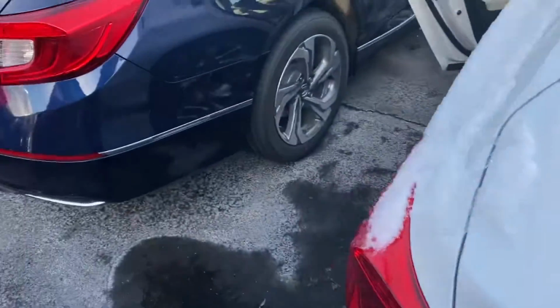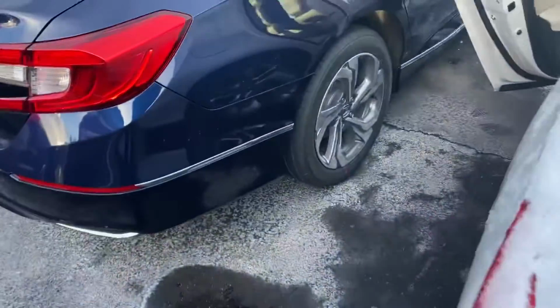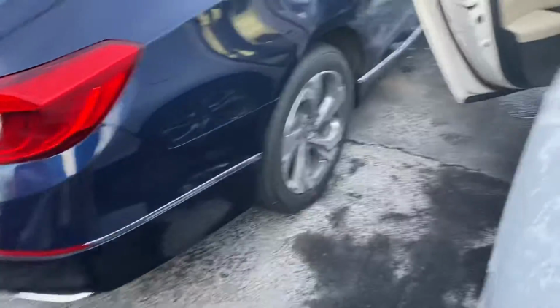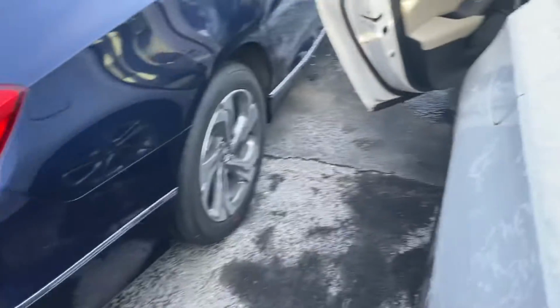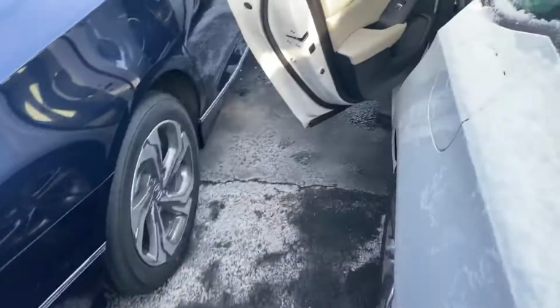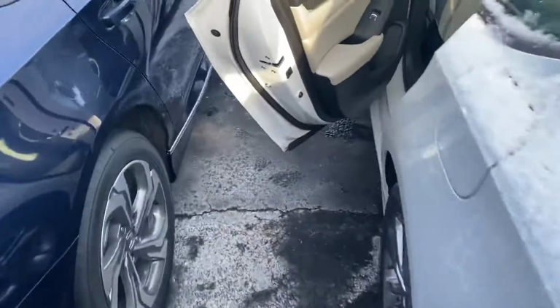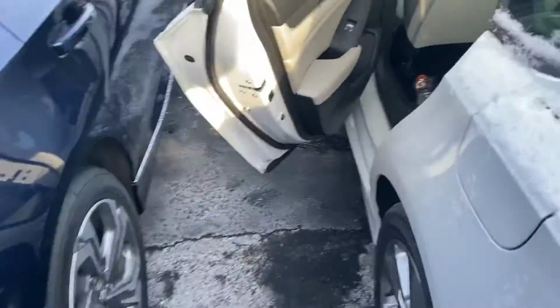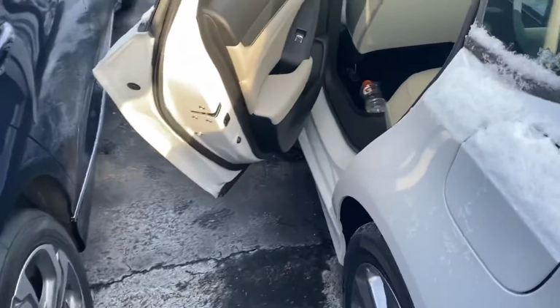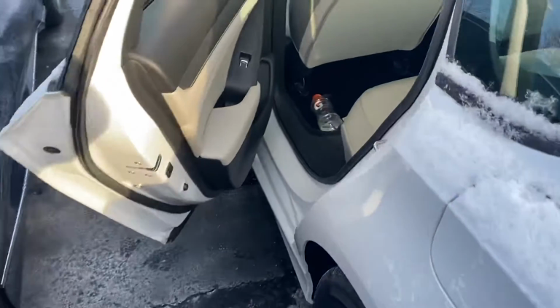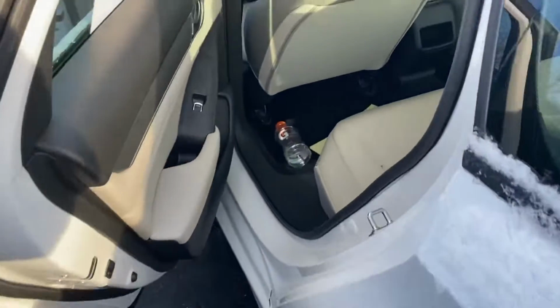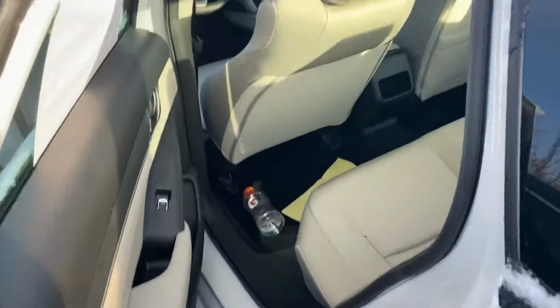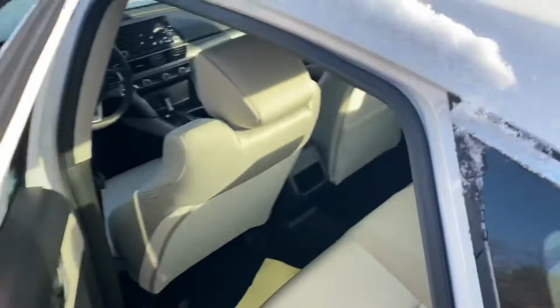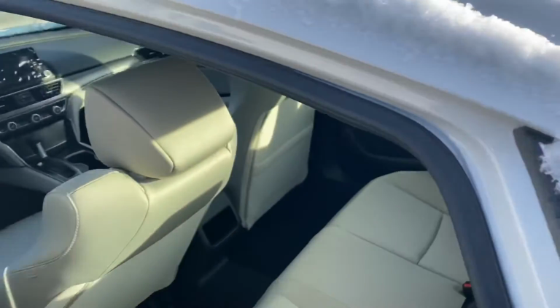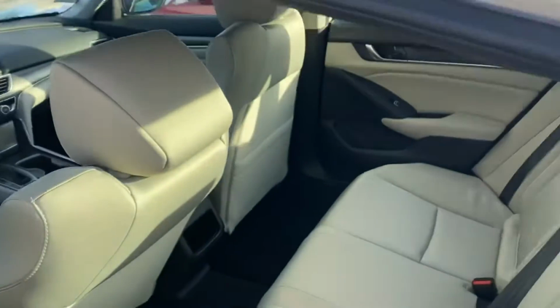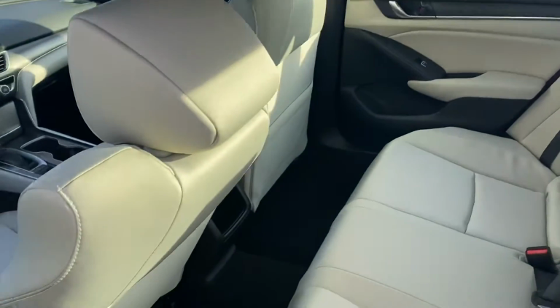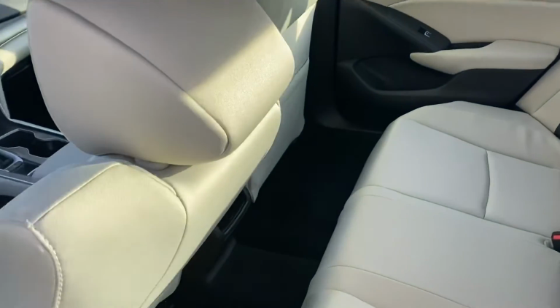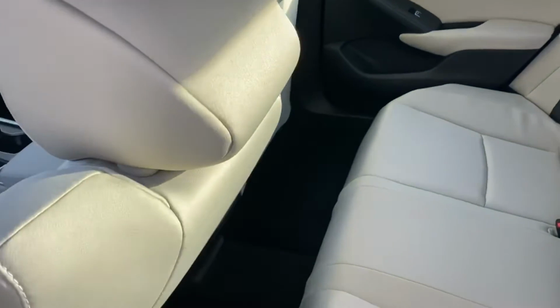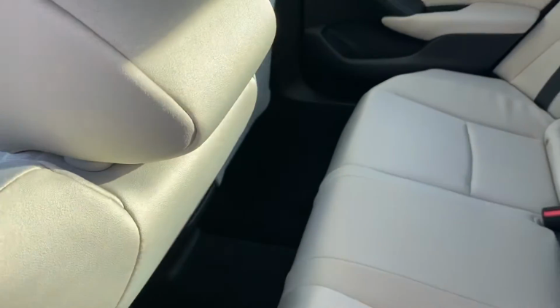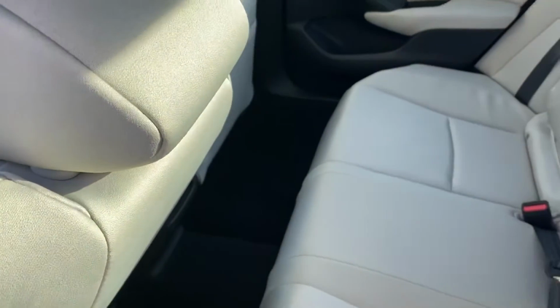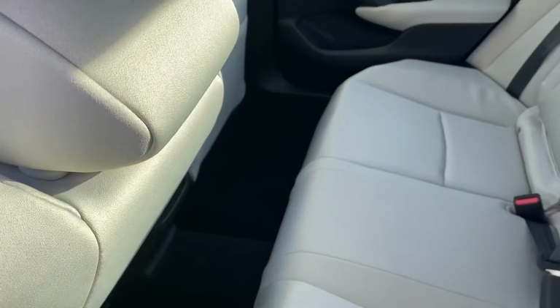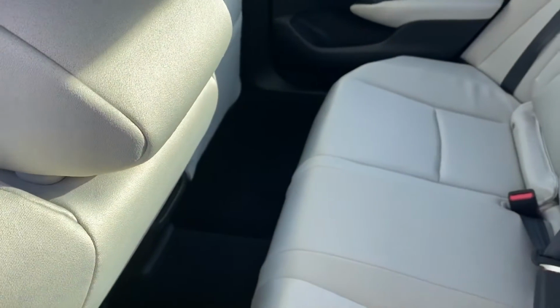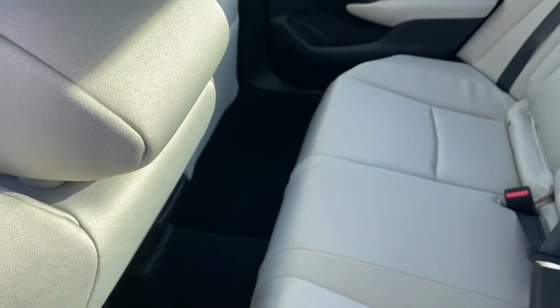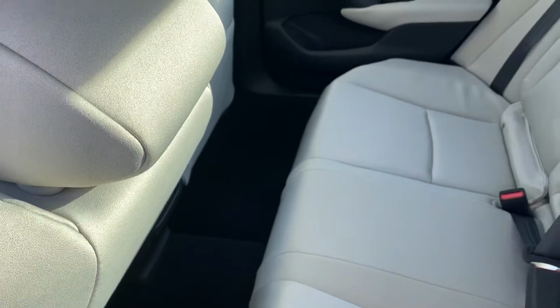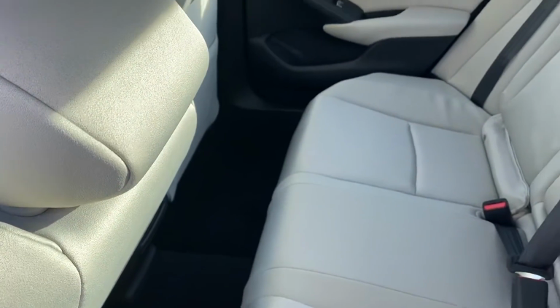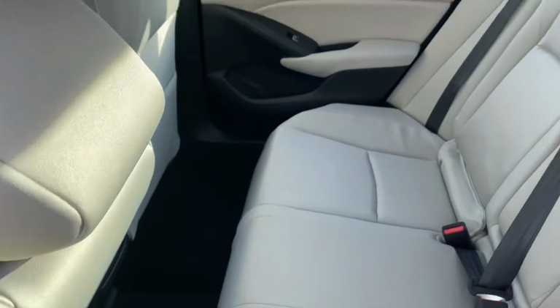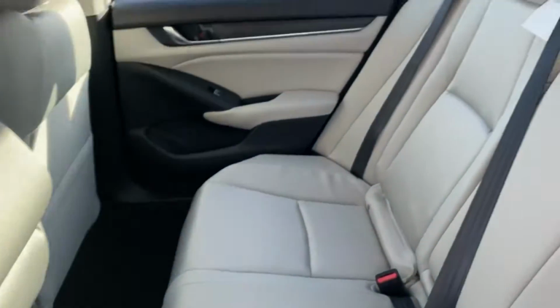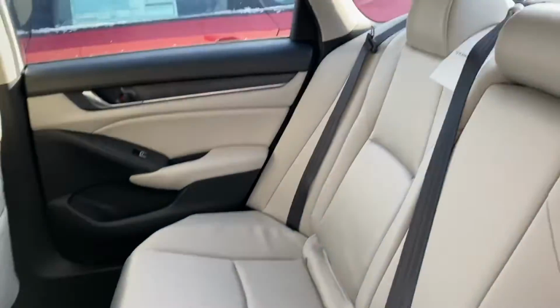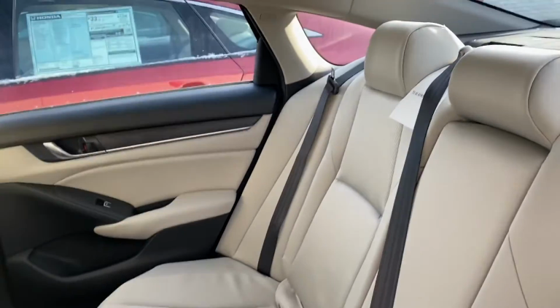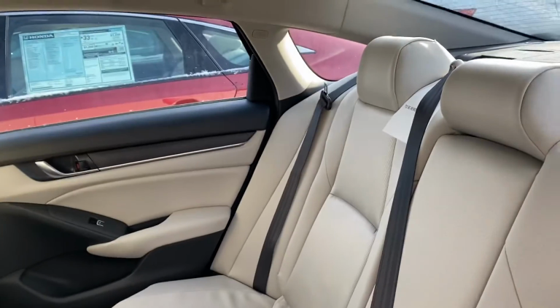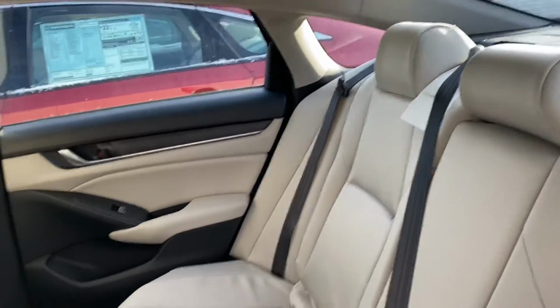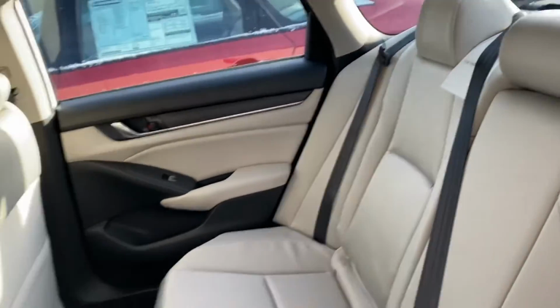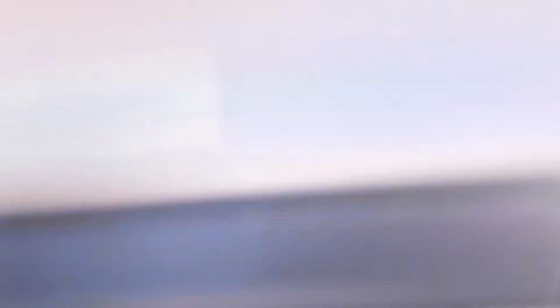I'll bring you over here to the back seat. You have a nice ivory interior with plenty of legroom as well as headroom for your guests.